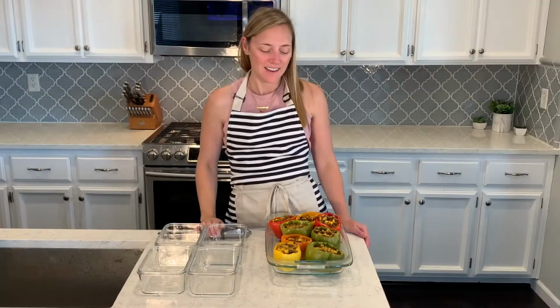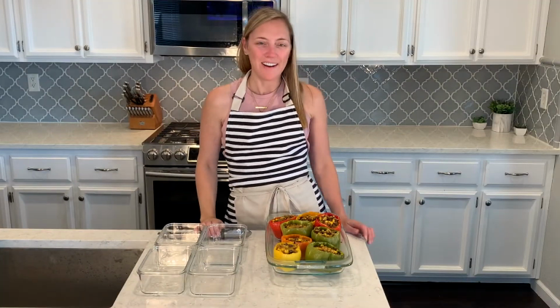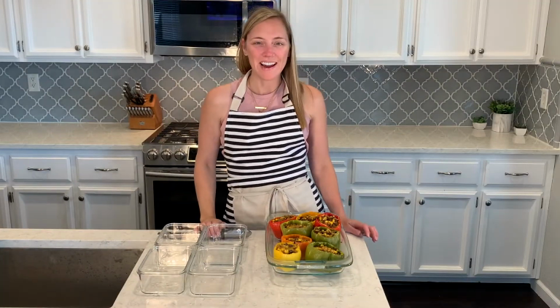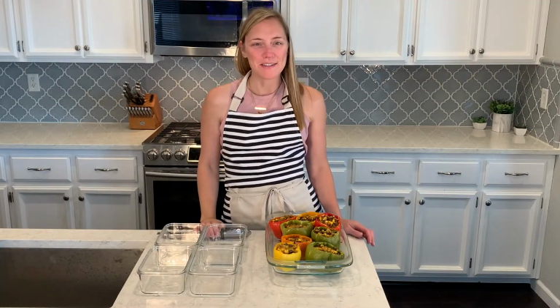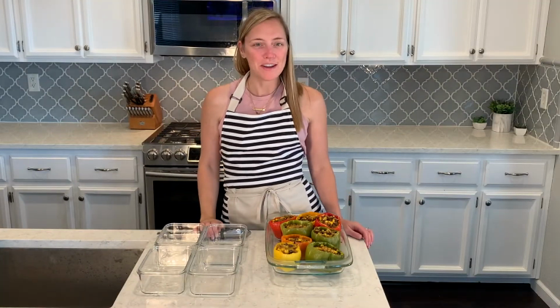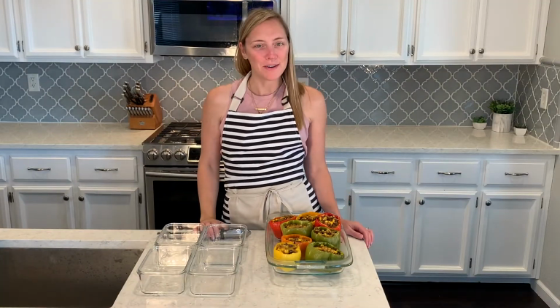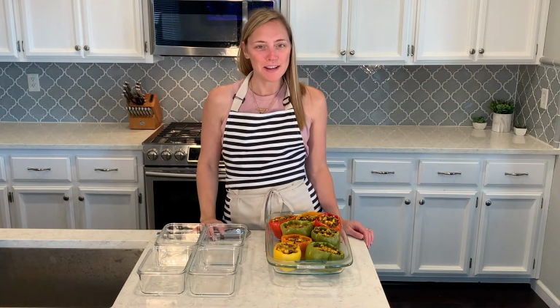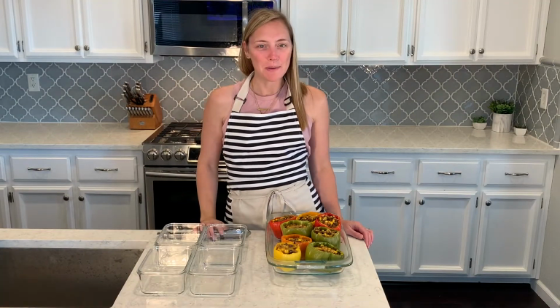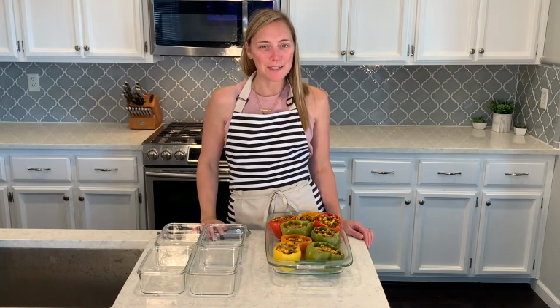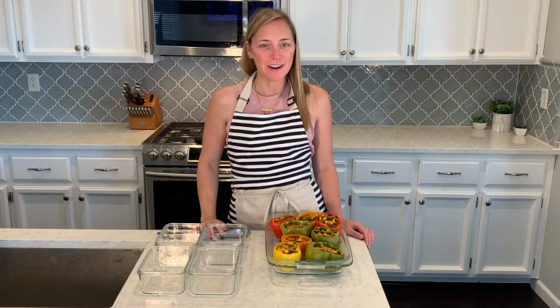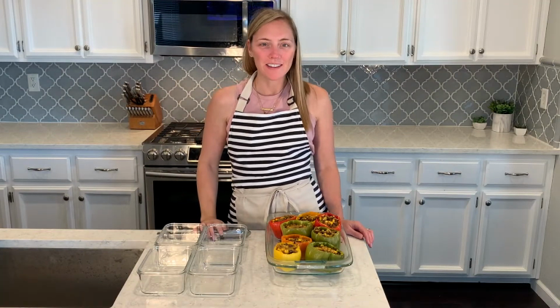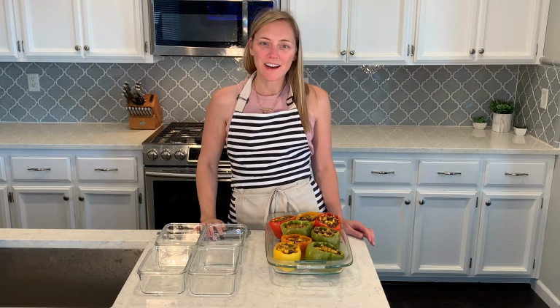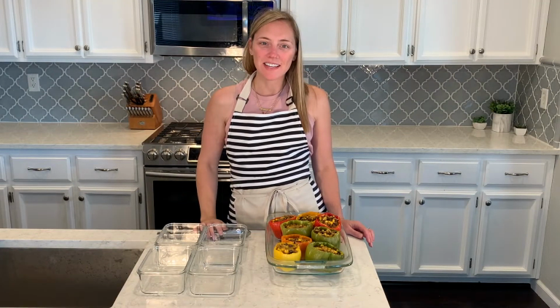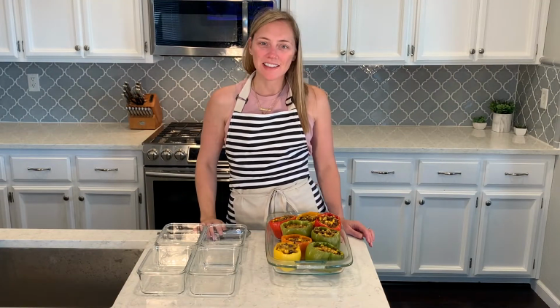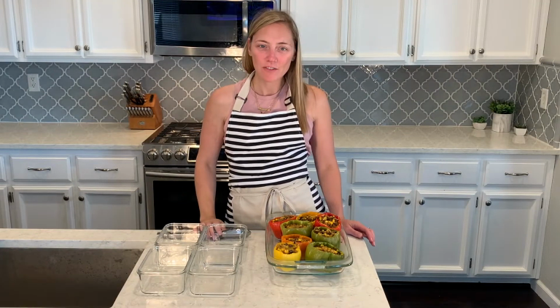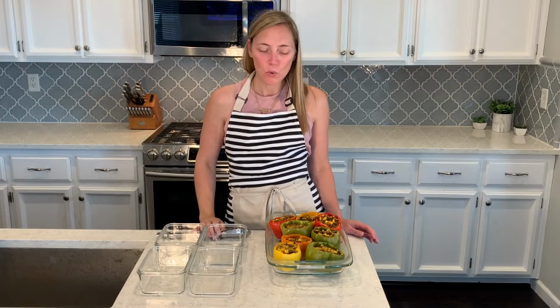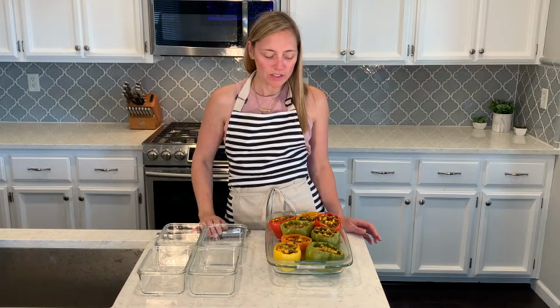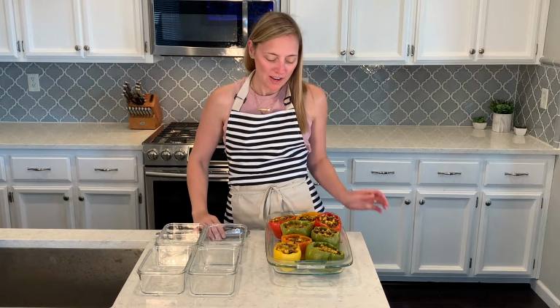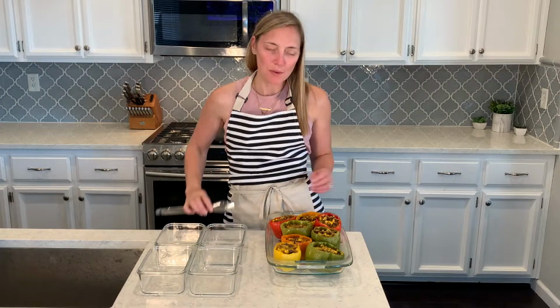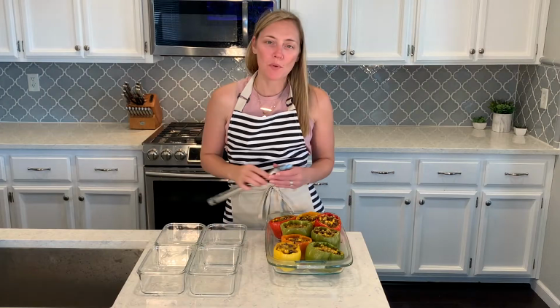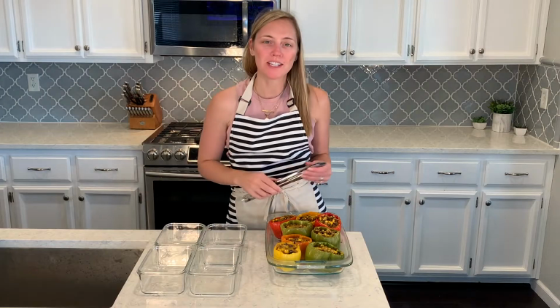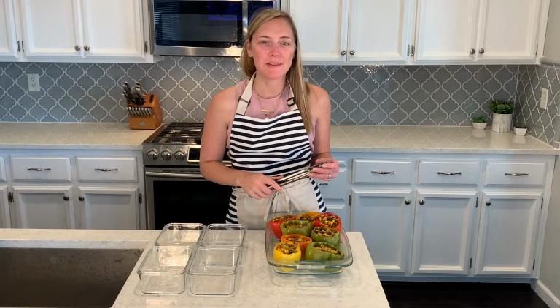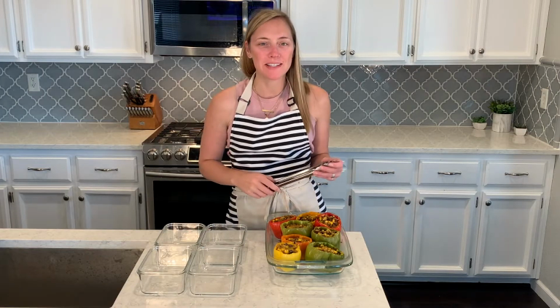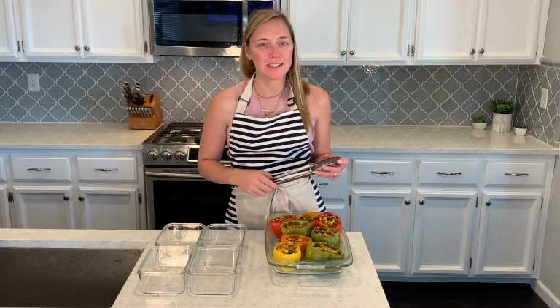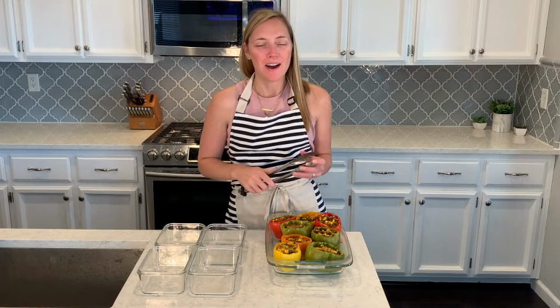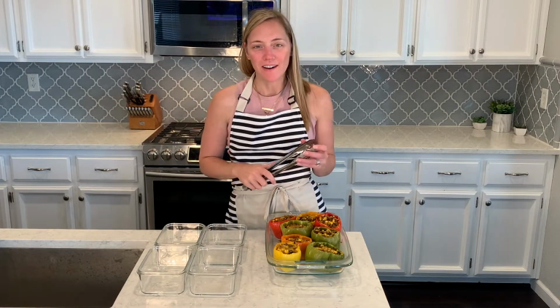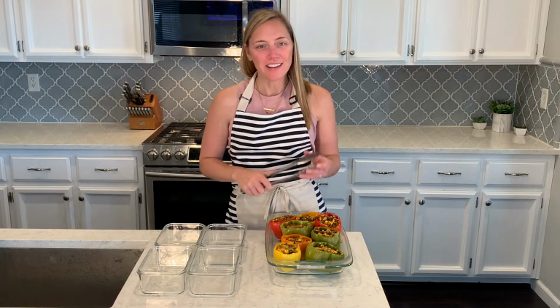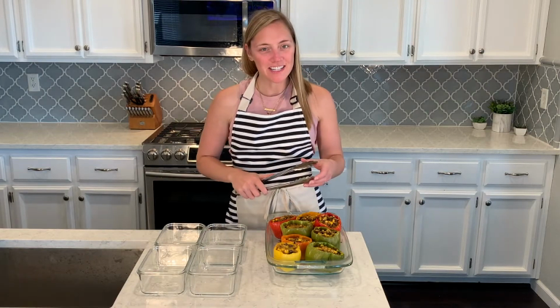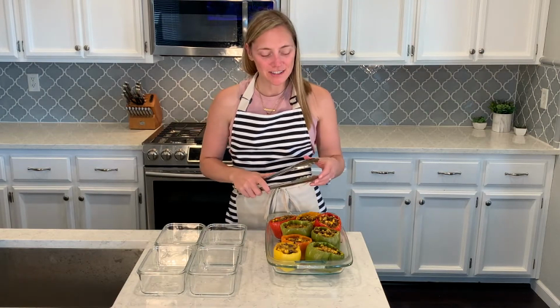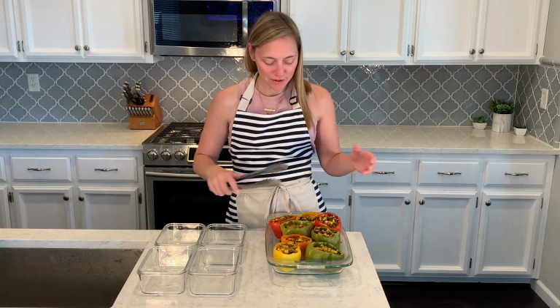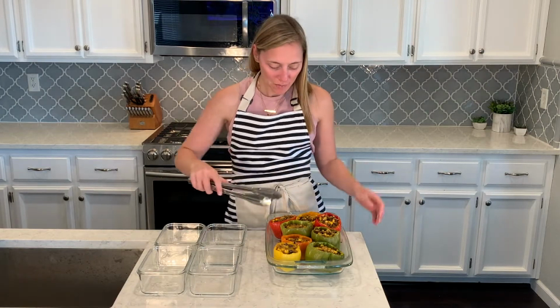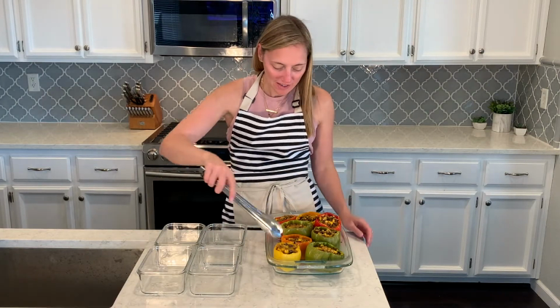The taco stuffed peppers are out of the oven and have cooled, so I'm going to portion them into our lunch containers for the week.